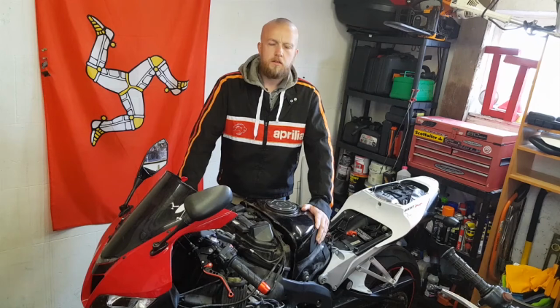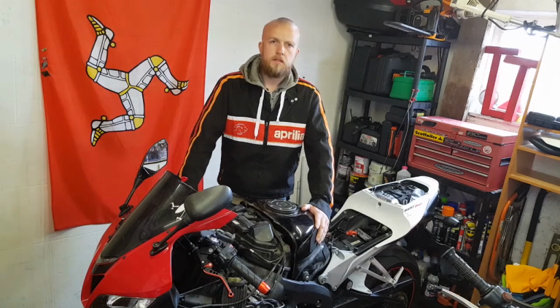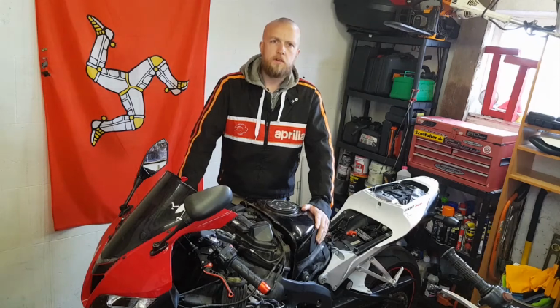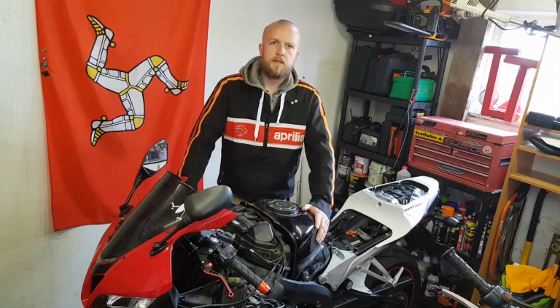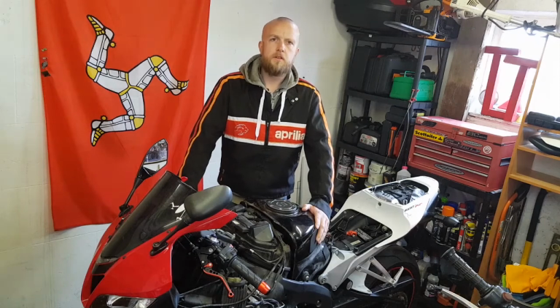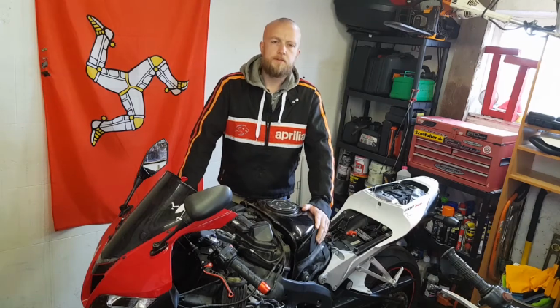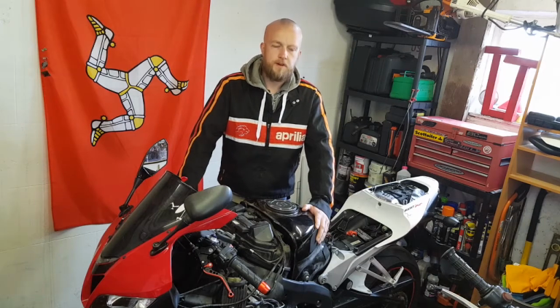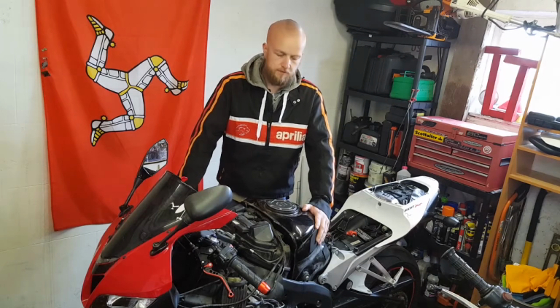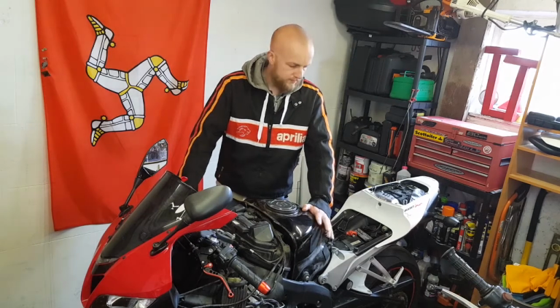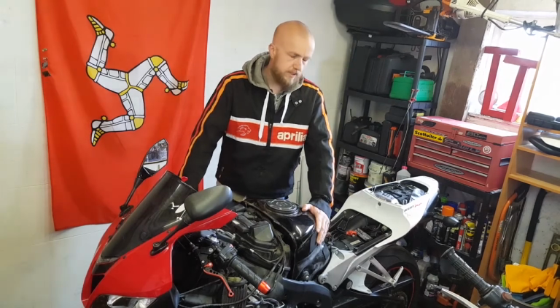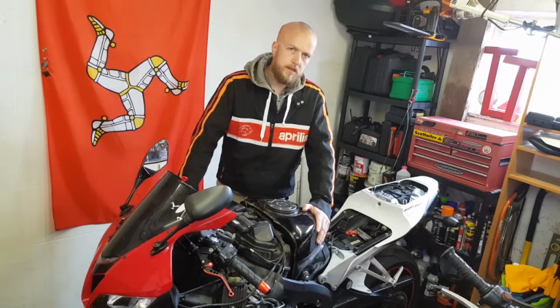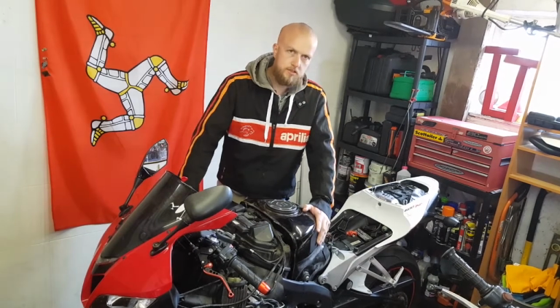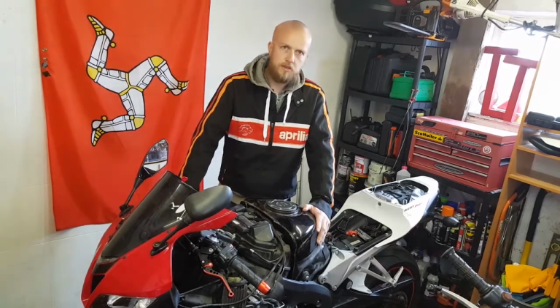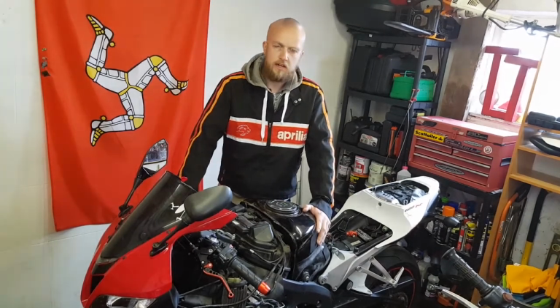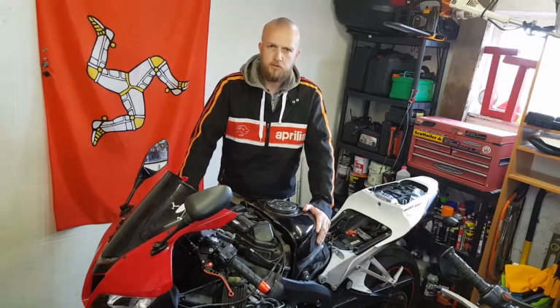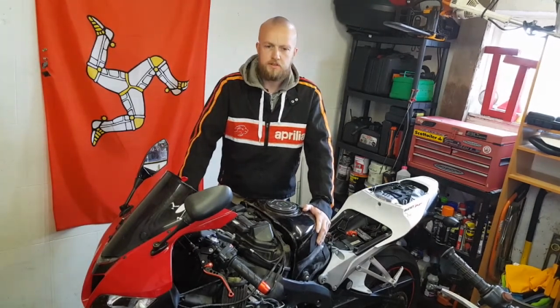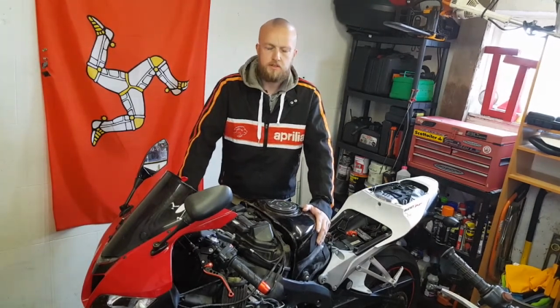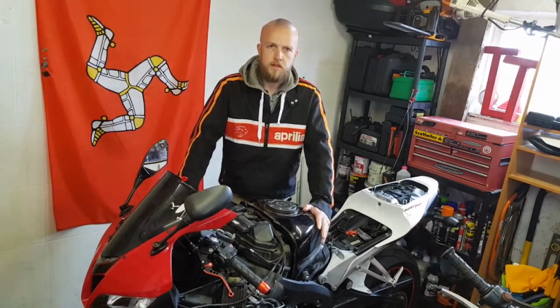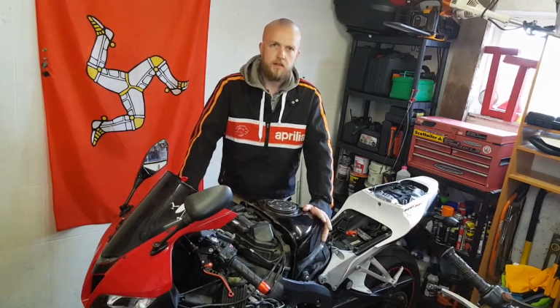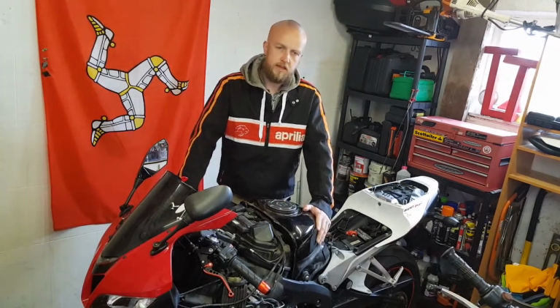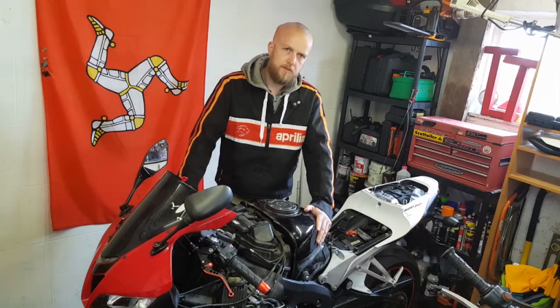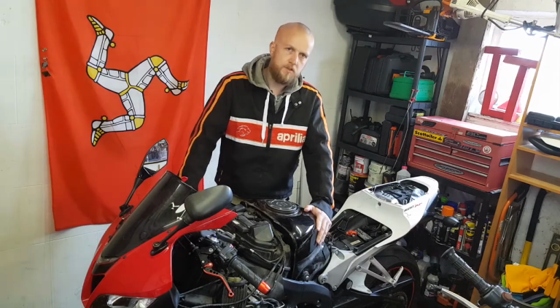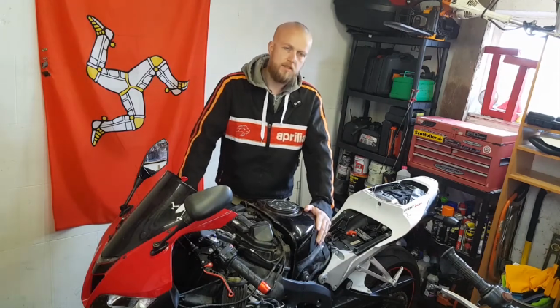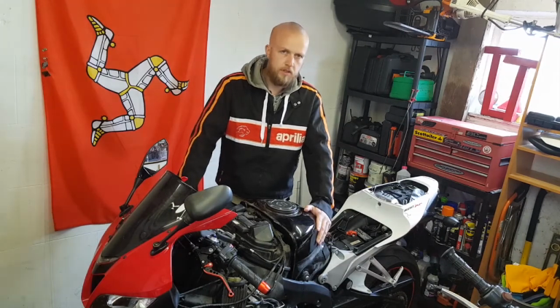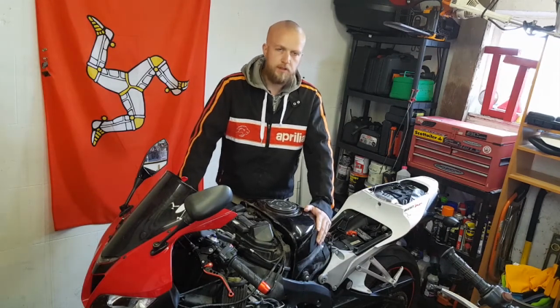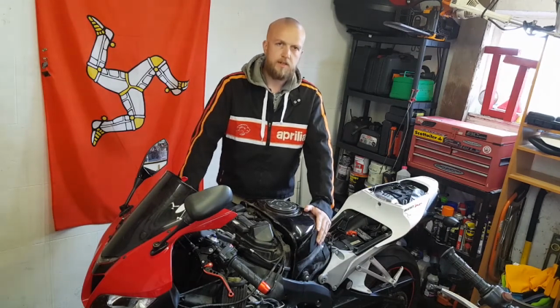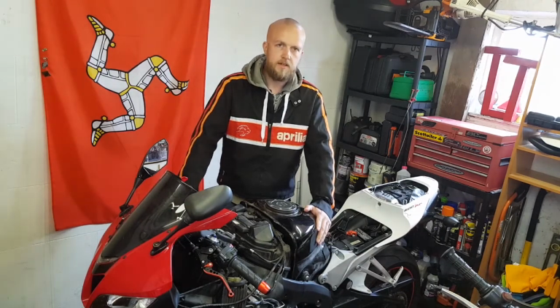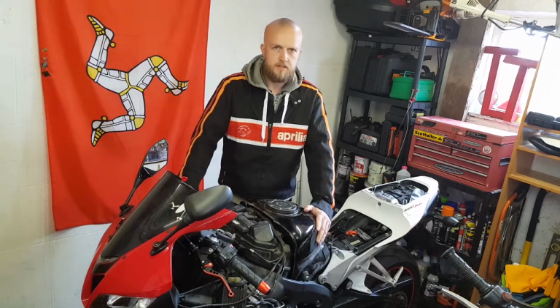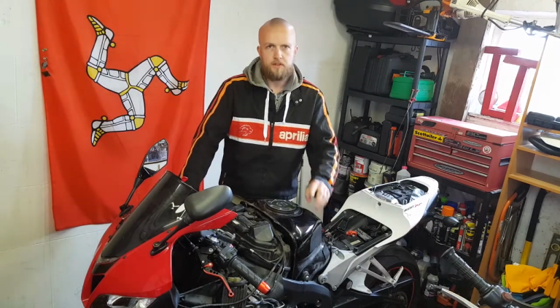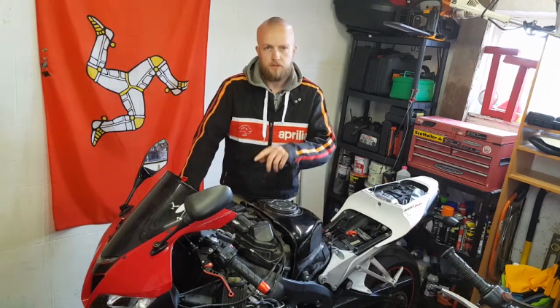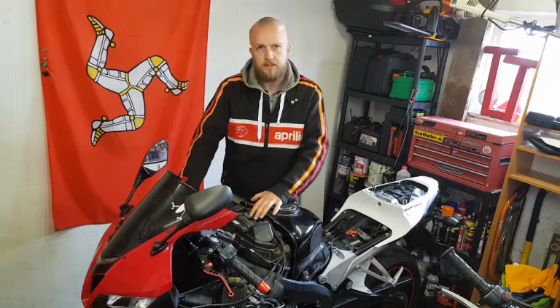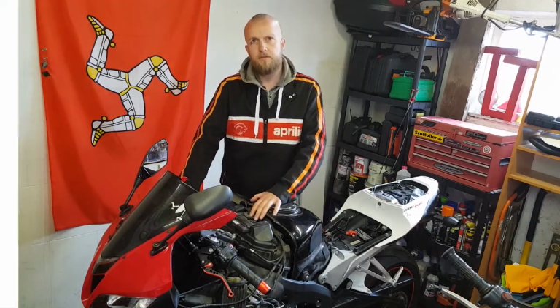Welcome back to episode 5 of the CBR600R overhaul series. In the last video we did the rear braided brake lines, and in this video we're going to tackle the front.